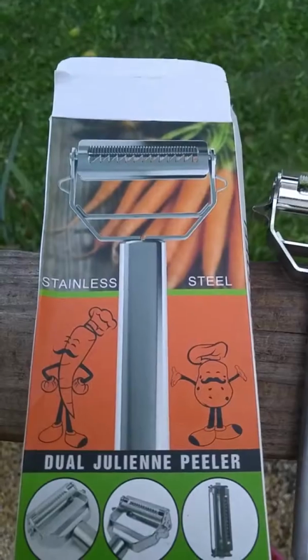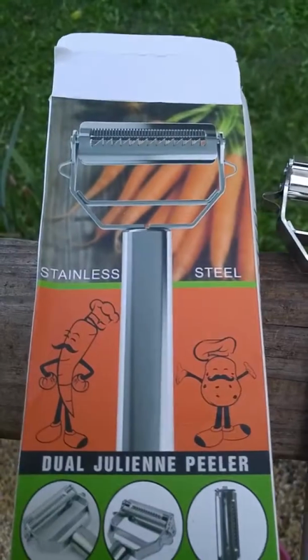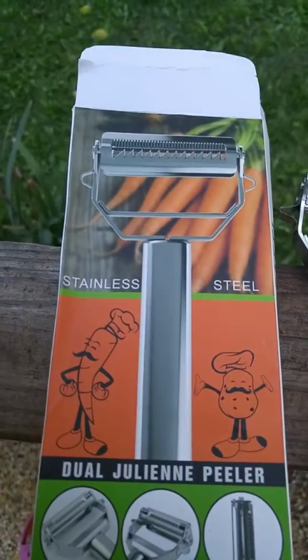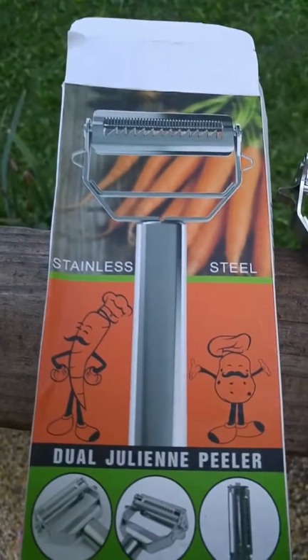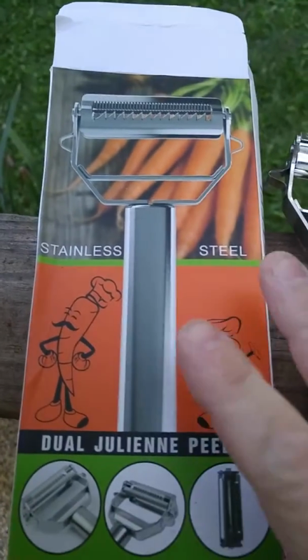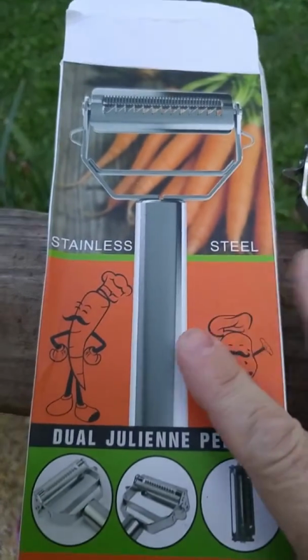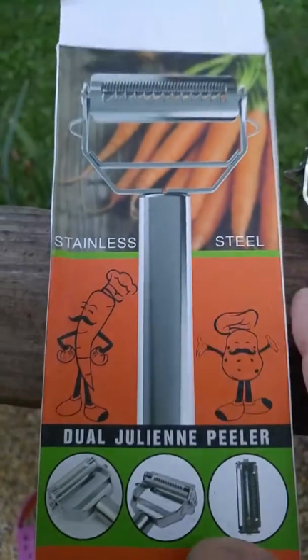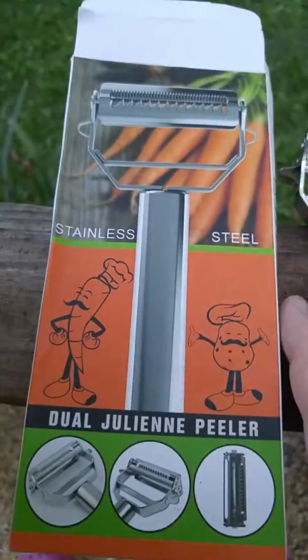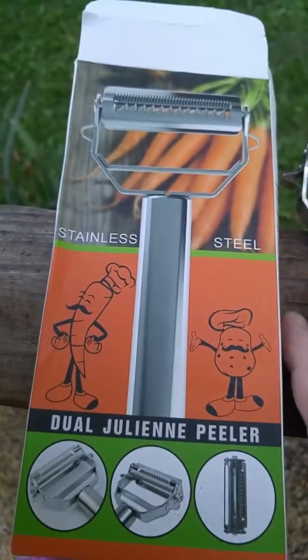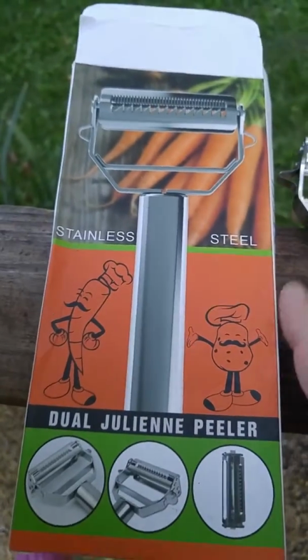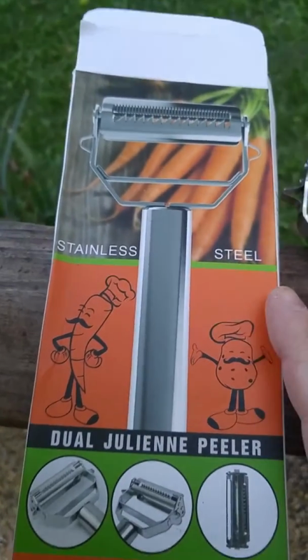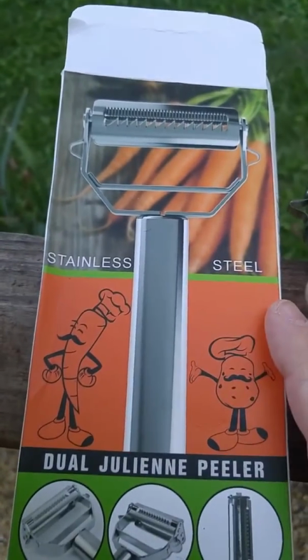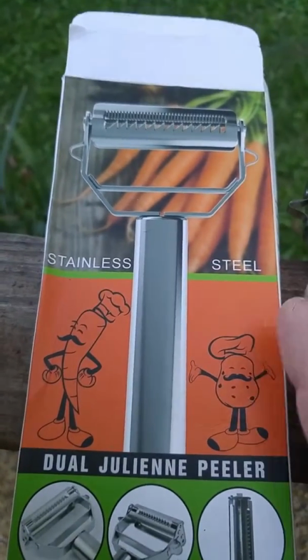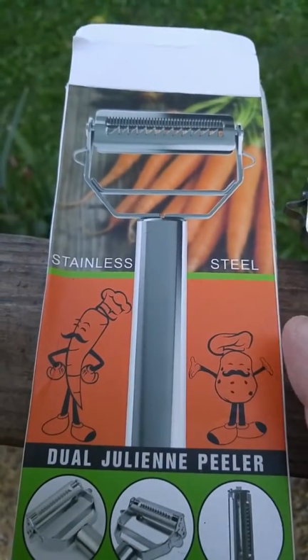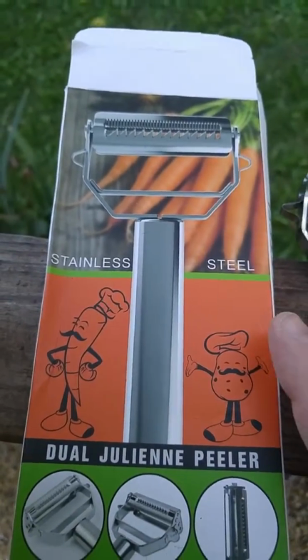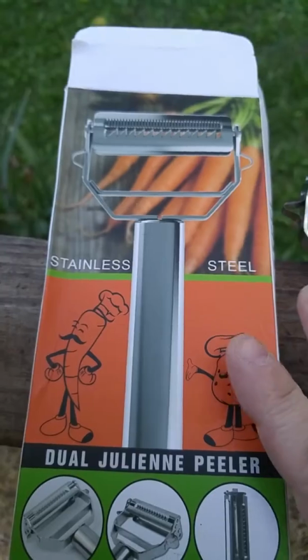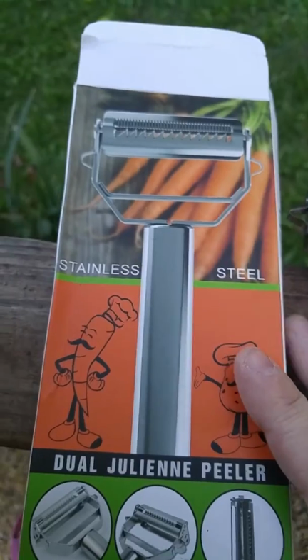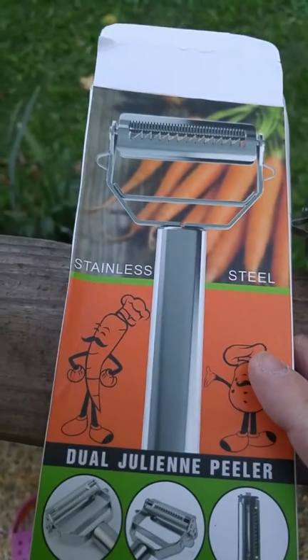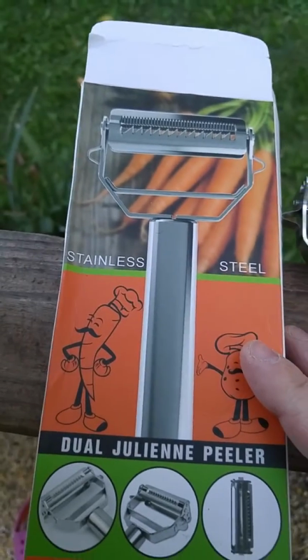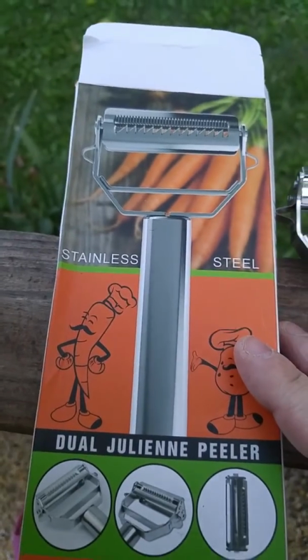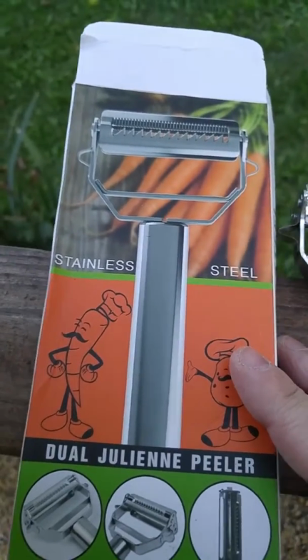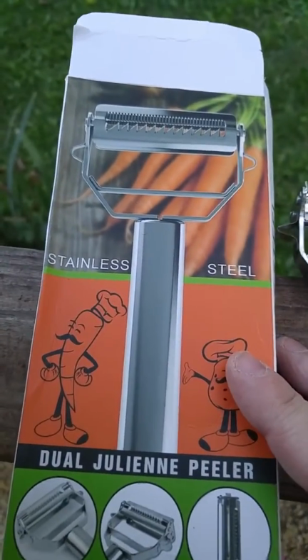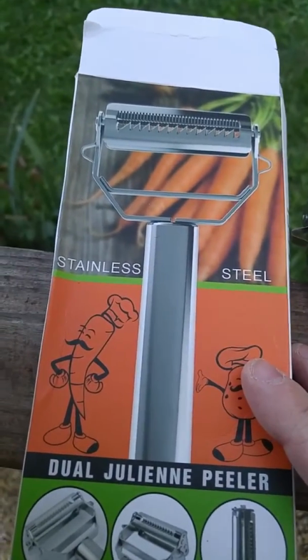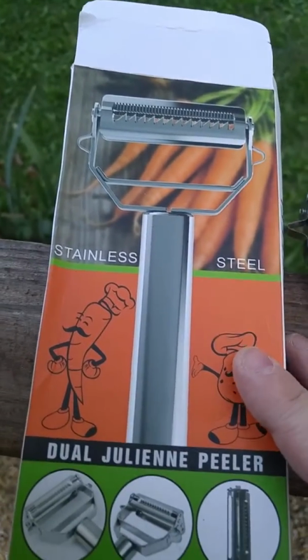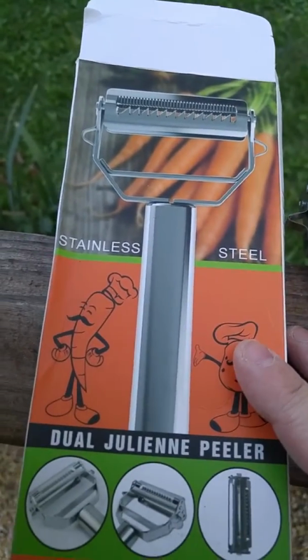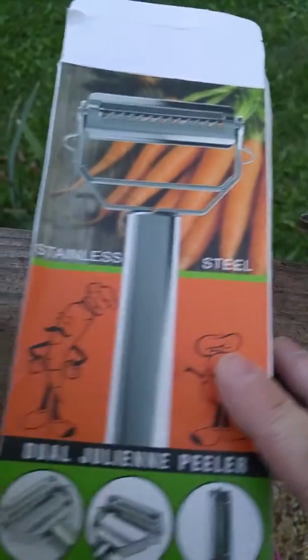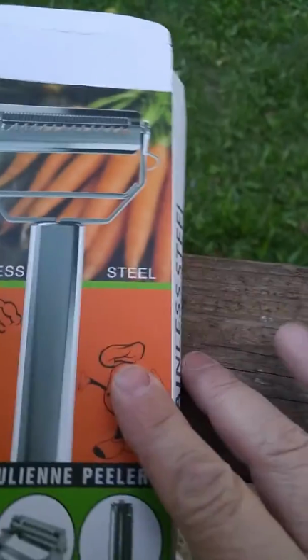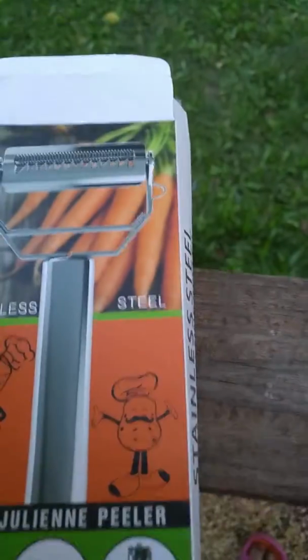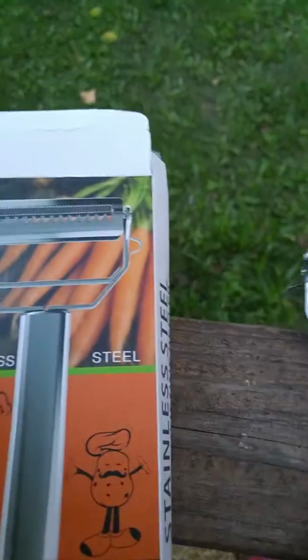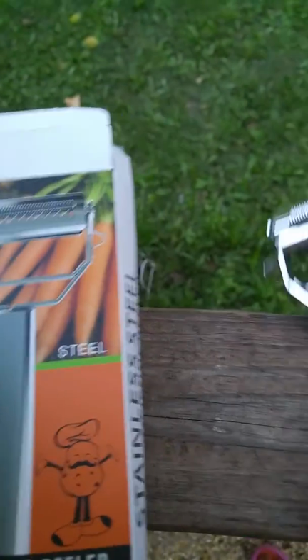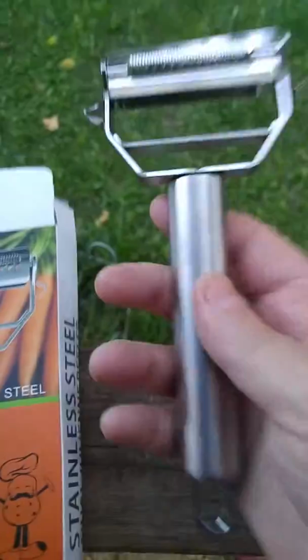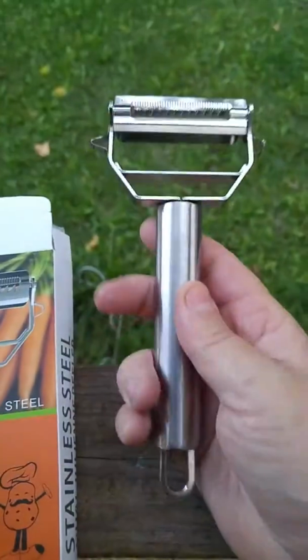I would like to show you this julienne peeler I purchased on Amazon. It is a stainless steel dual julienne peeler, as you can see from the box, and this is what you get.